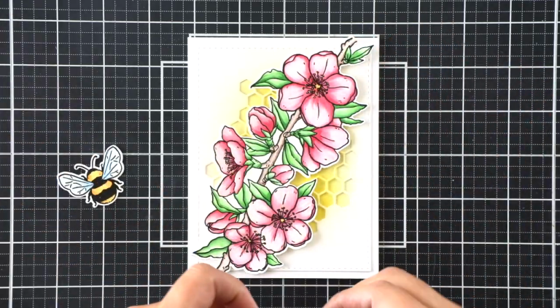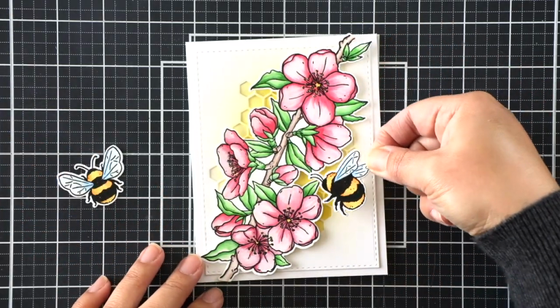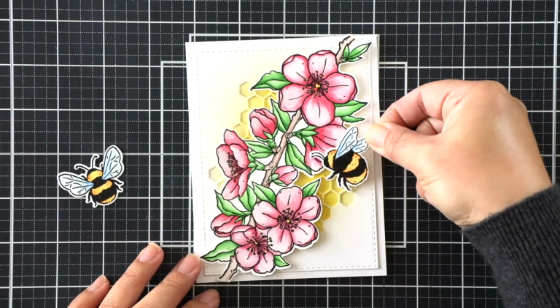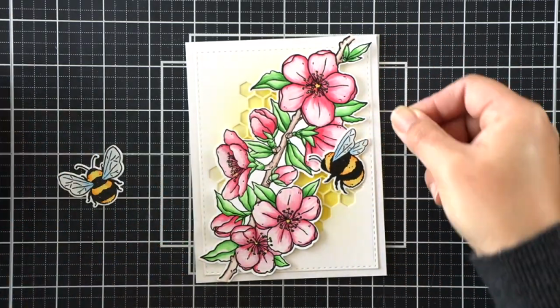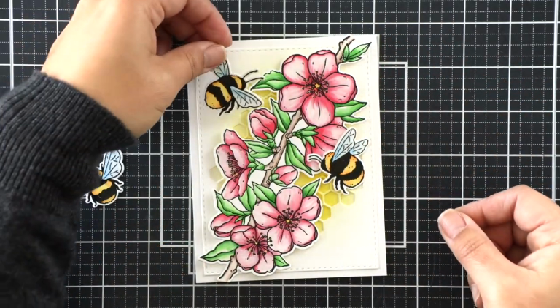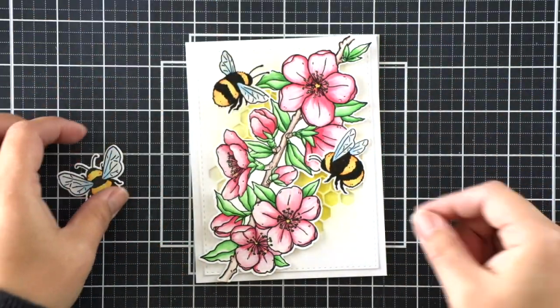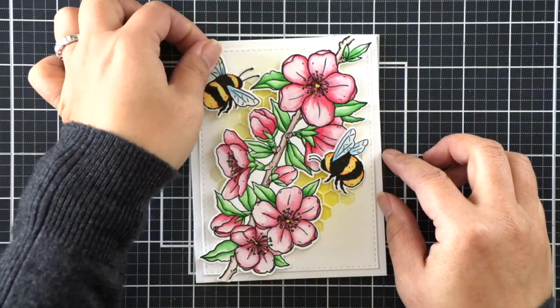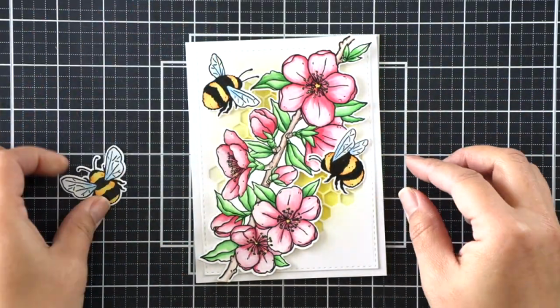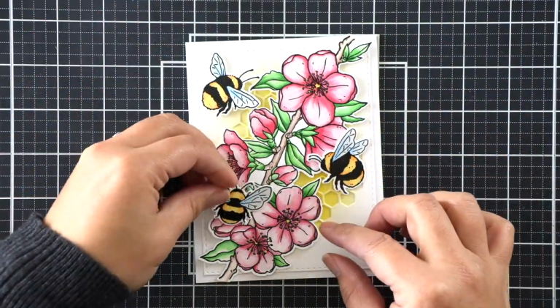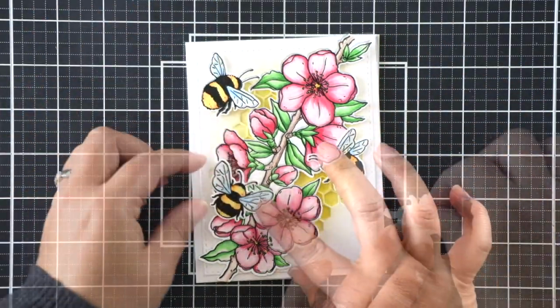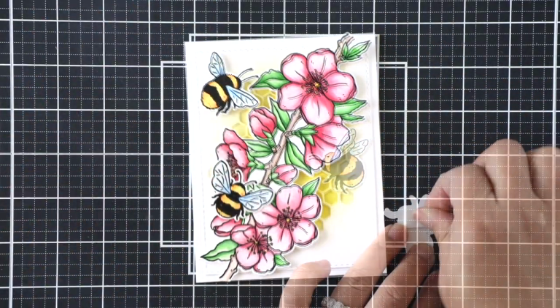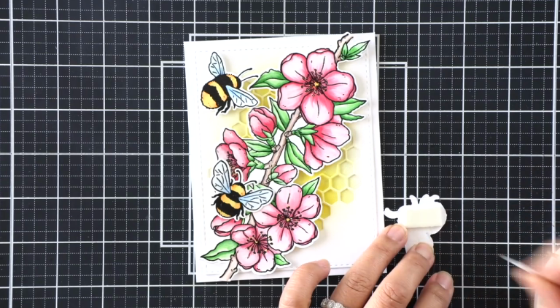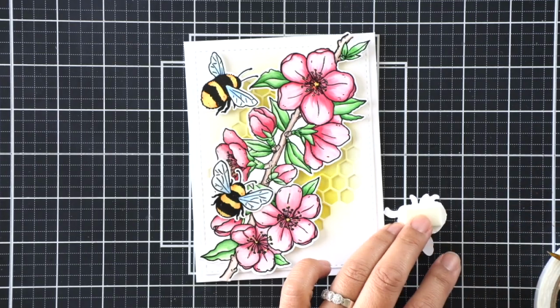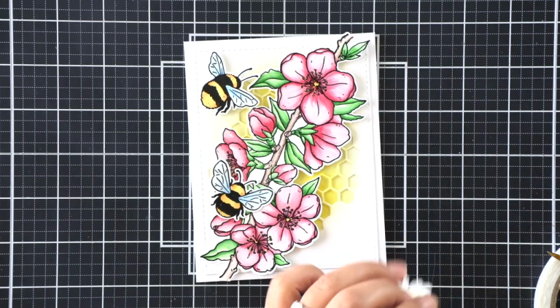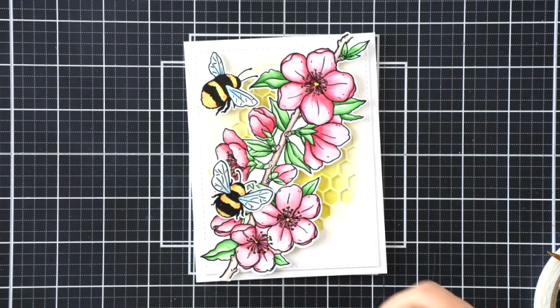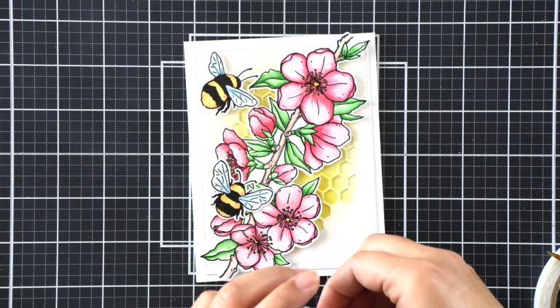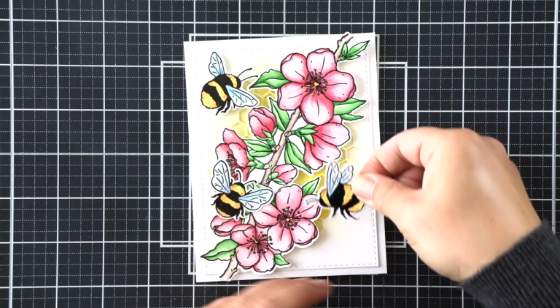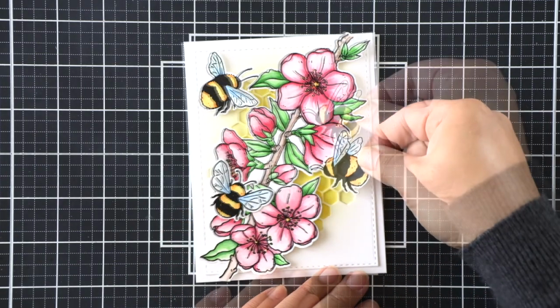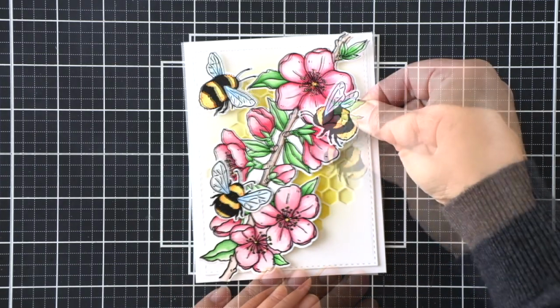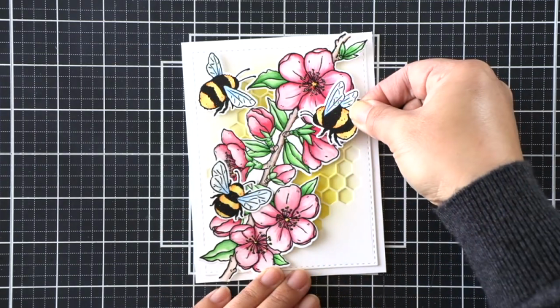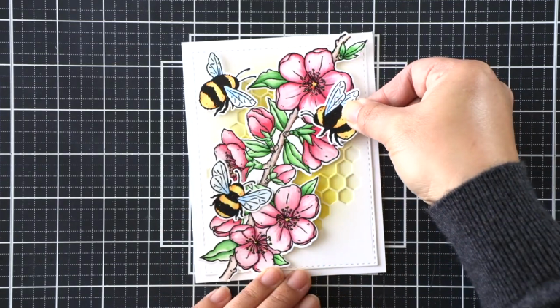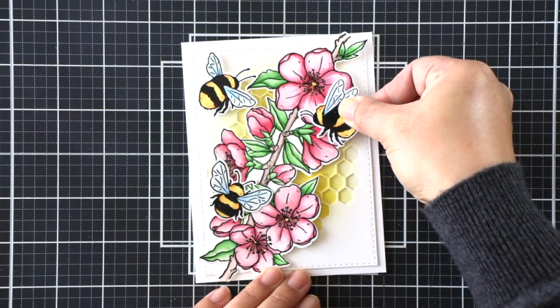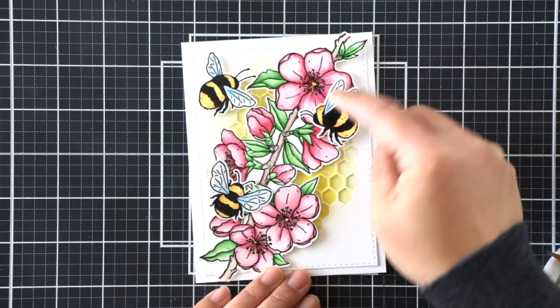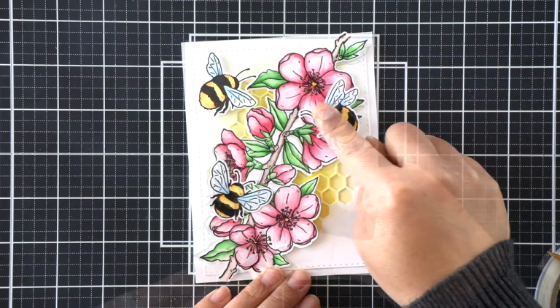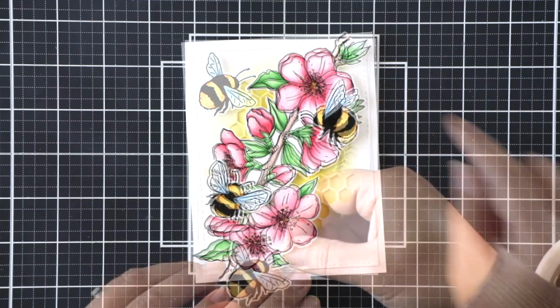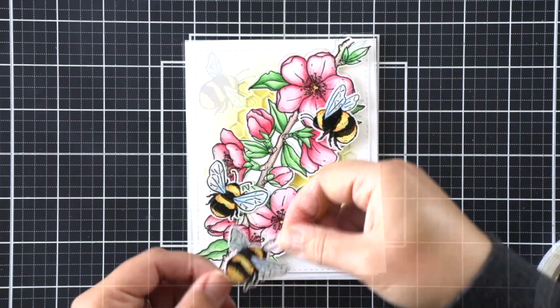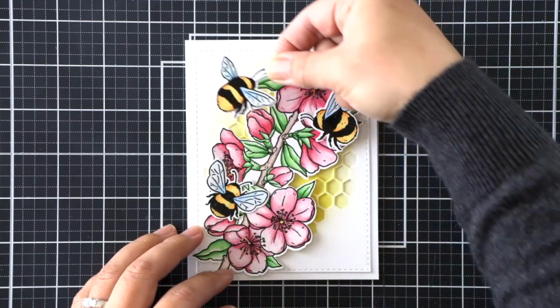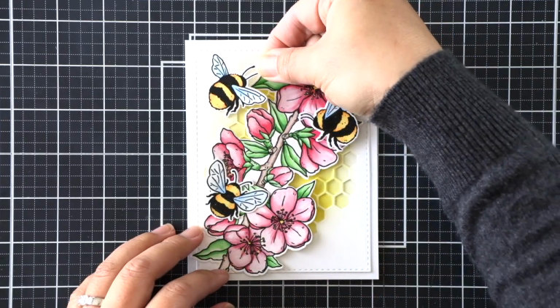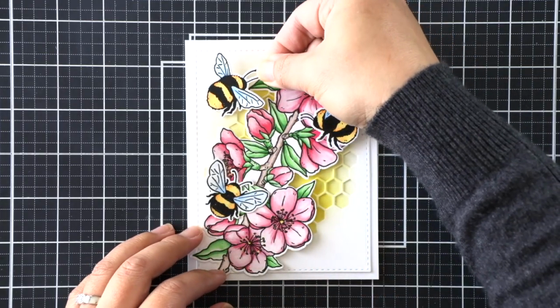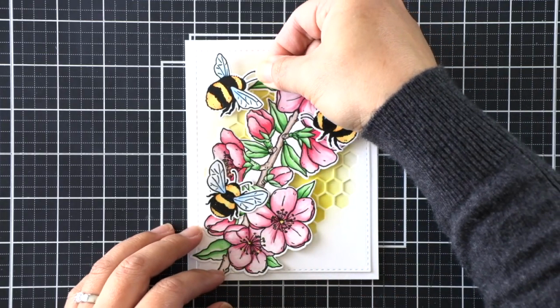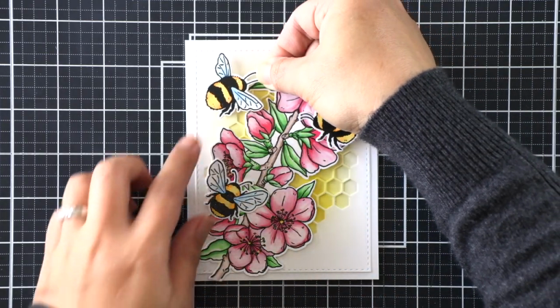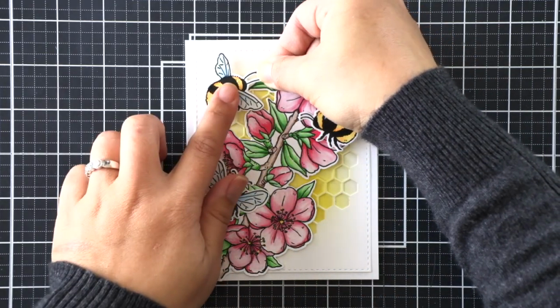I've attached that honeycomb window layer onto my card base using some tape runner, and now I'm attaching the rest of the images with some foam tape to give it lots of dimension. As you can see, you can't see much of that ink blending anyway, so it didn't need to be perfect.